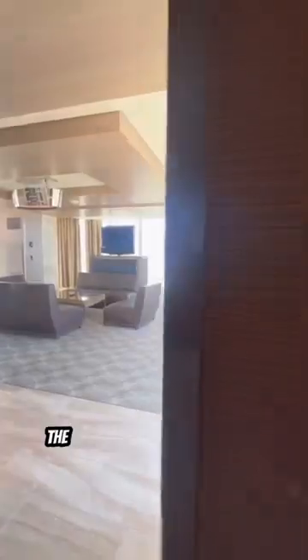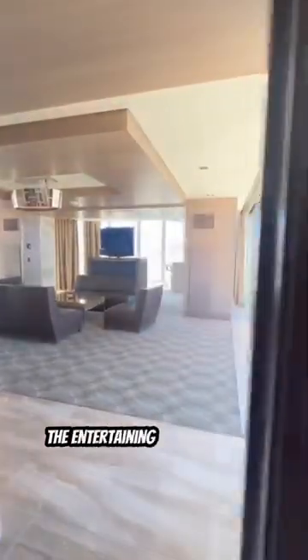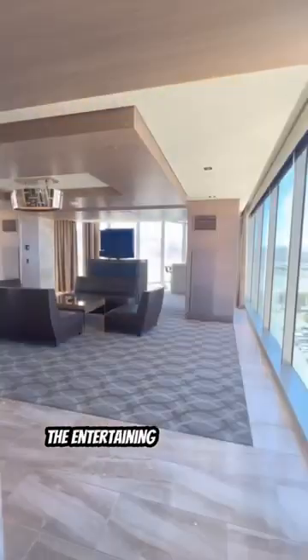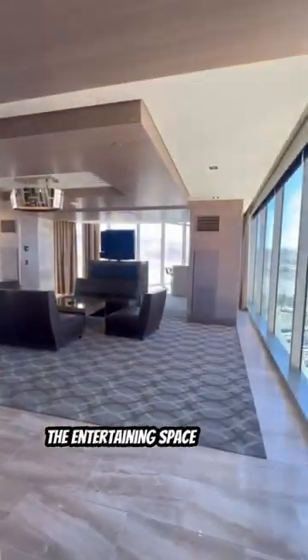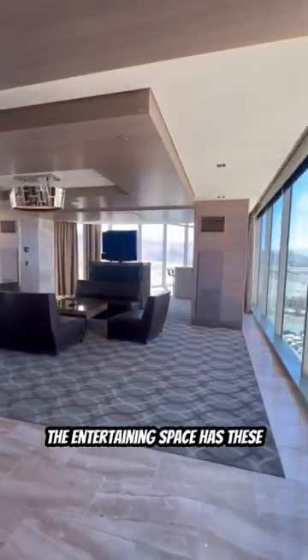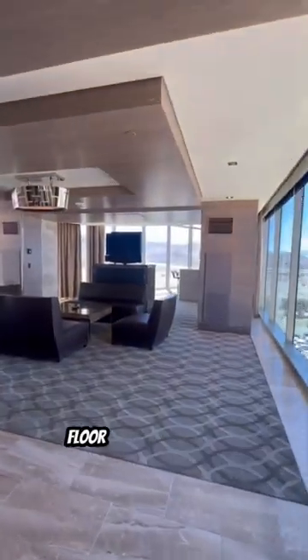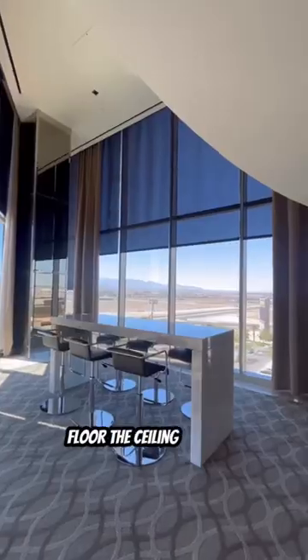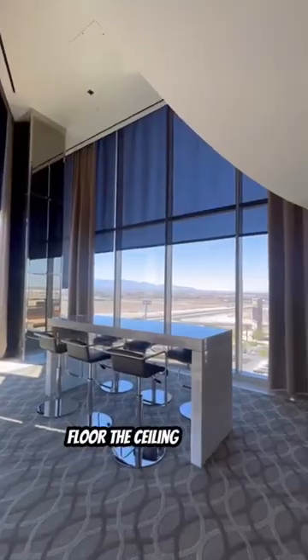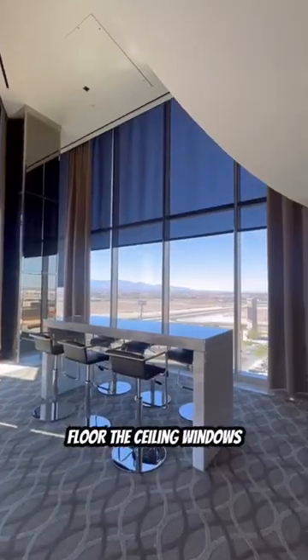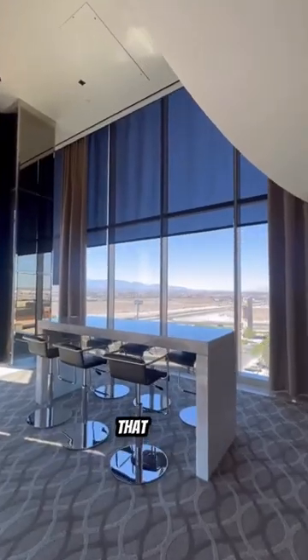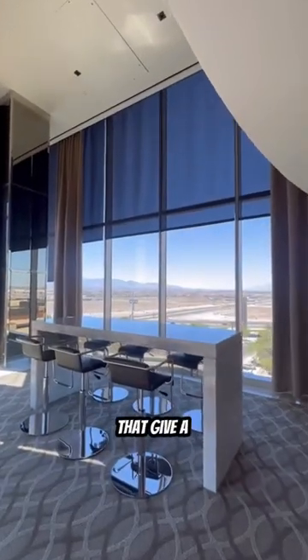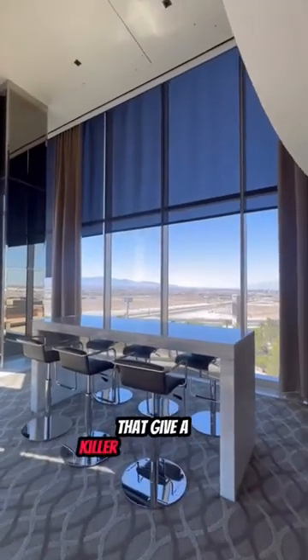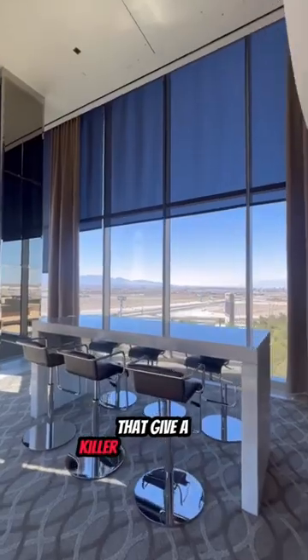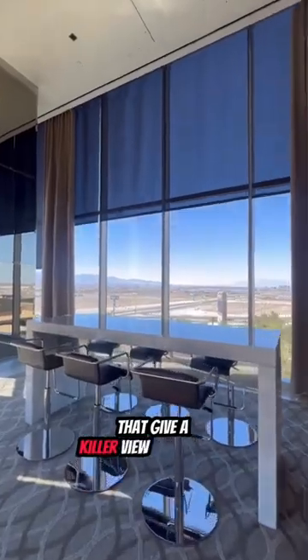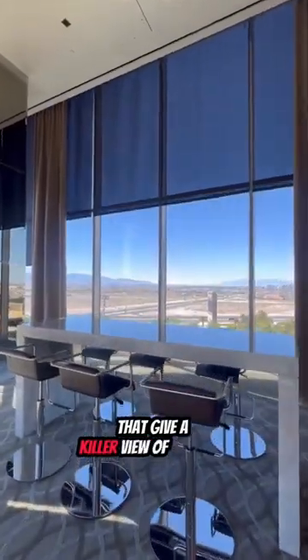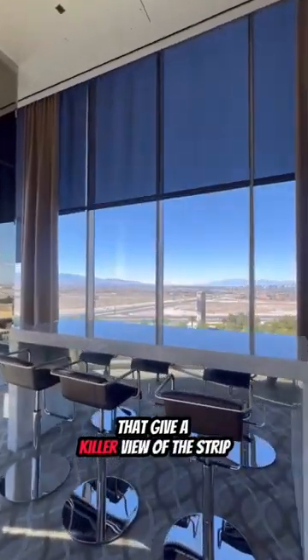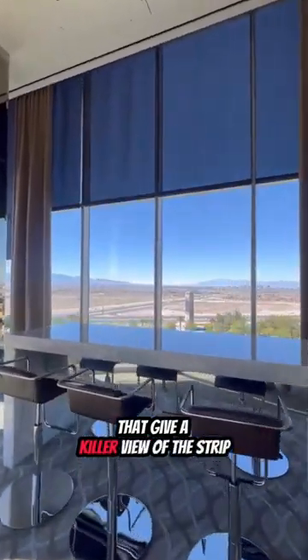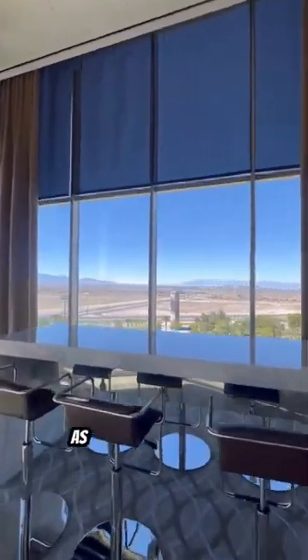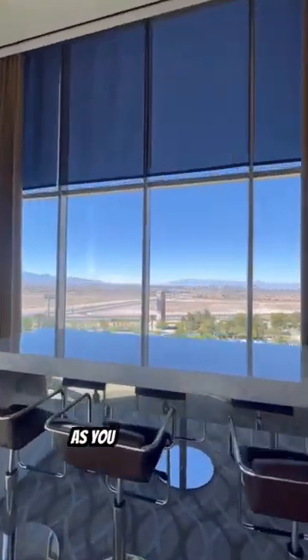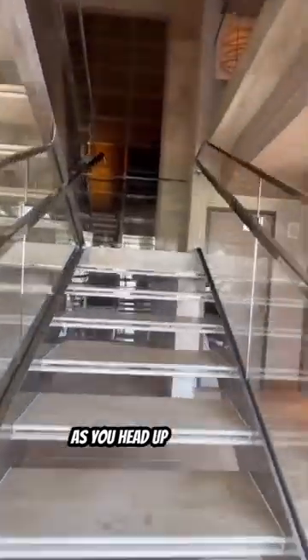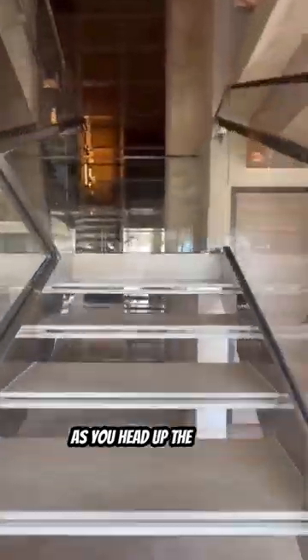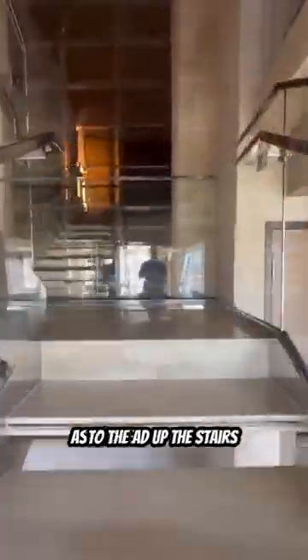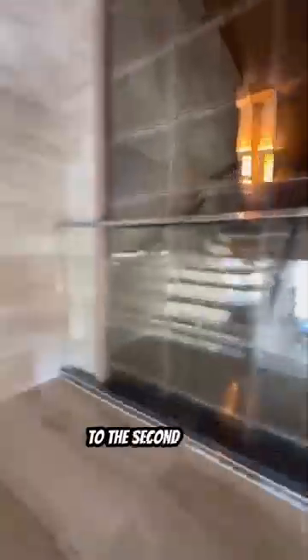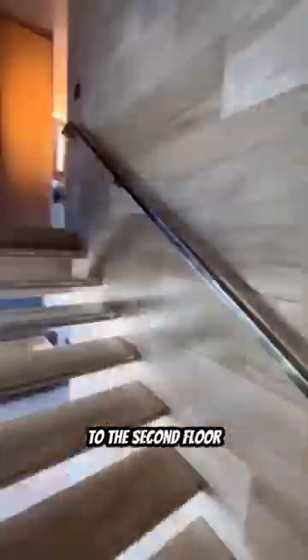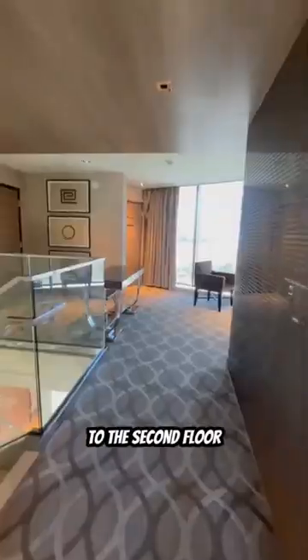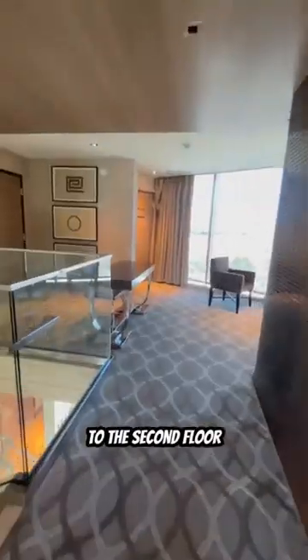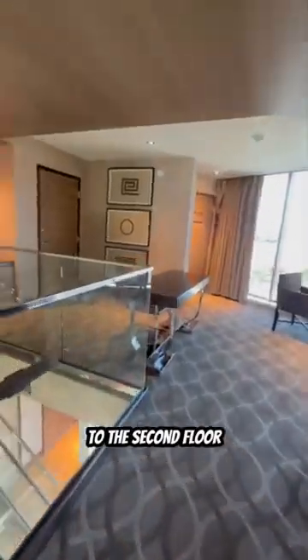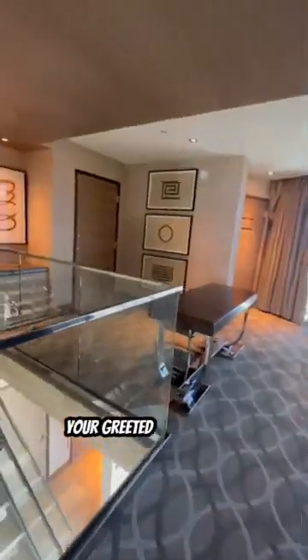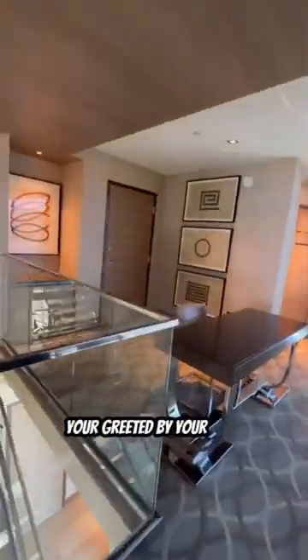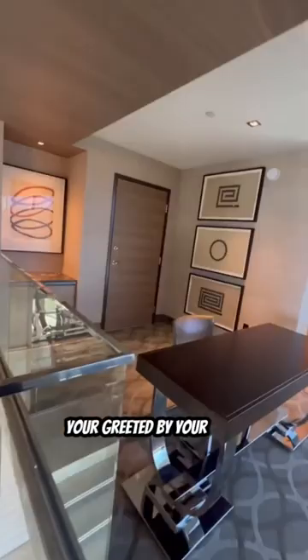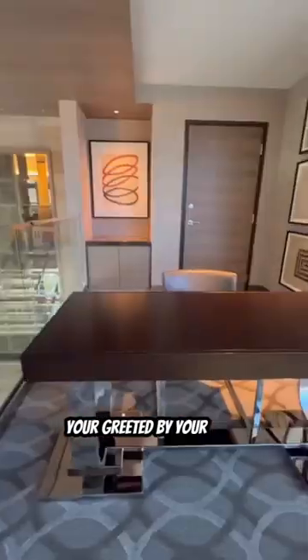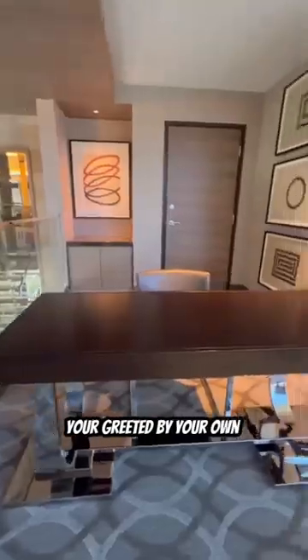The entertaining space has these floor to ceiling windows that give a killer view of the strip. As you head up the stairs to the second floor you're greeted by your own personal office.